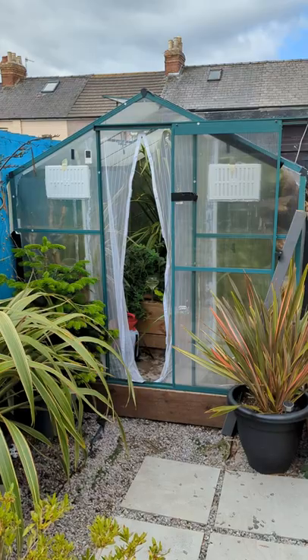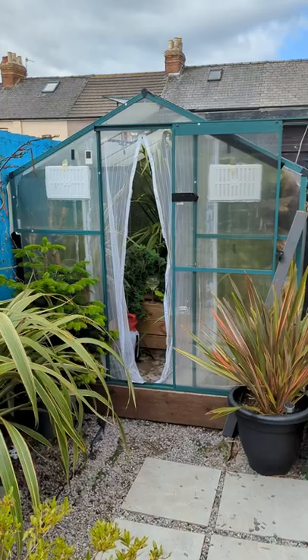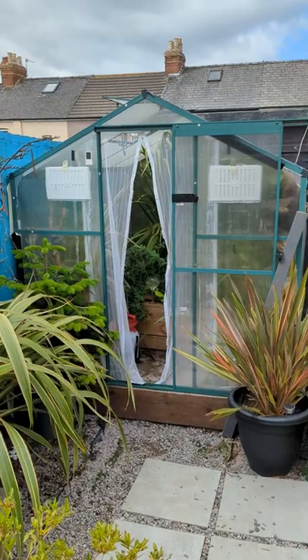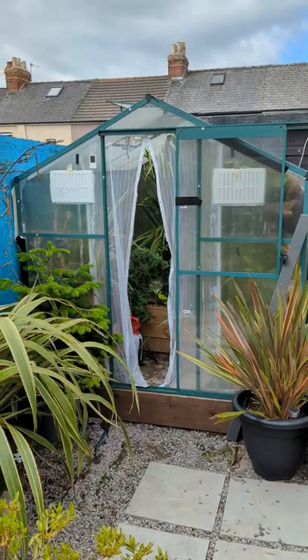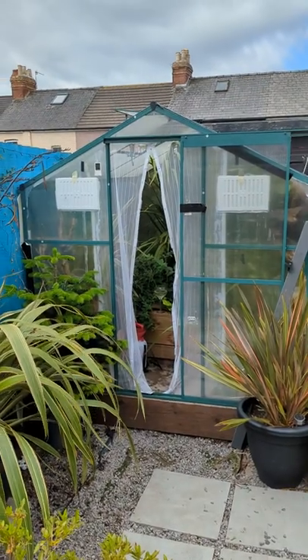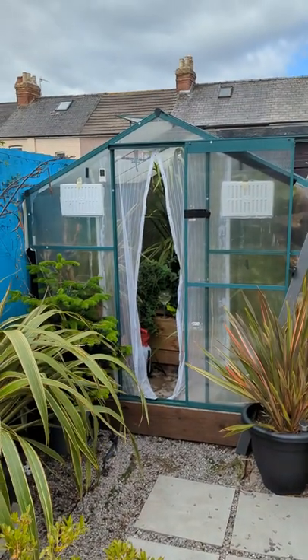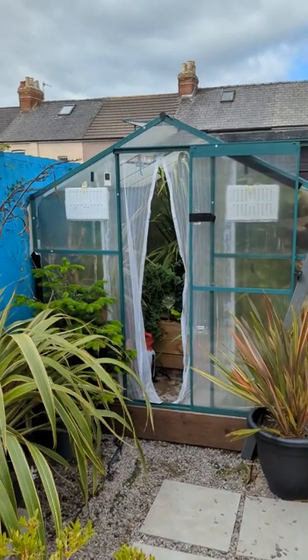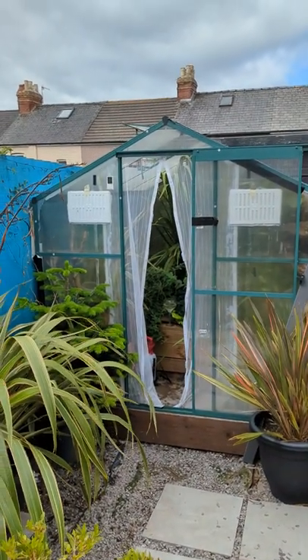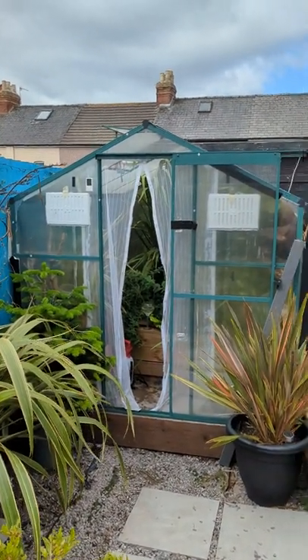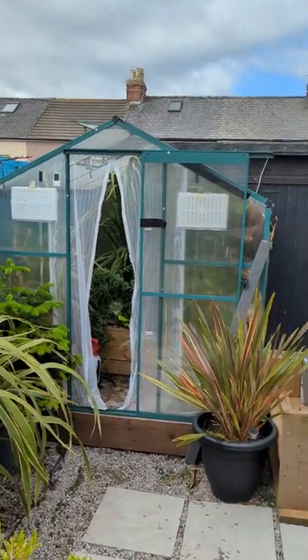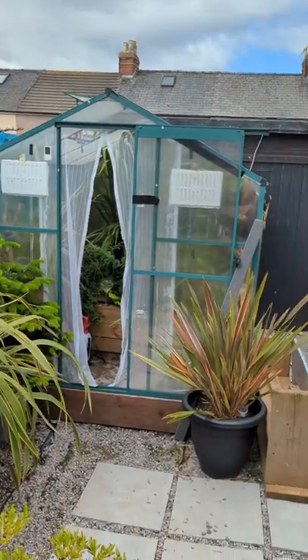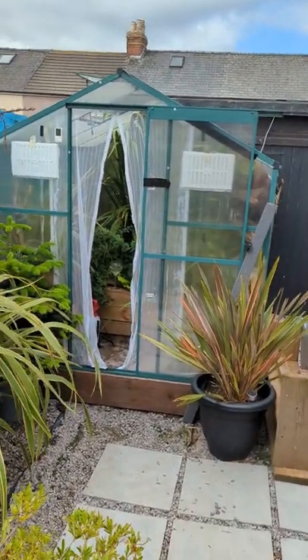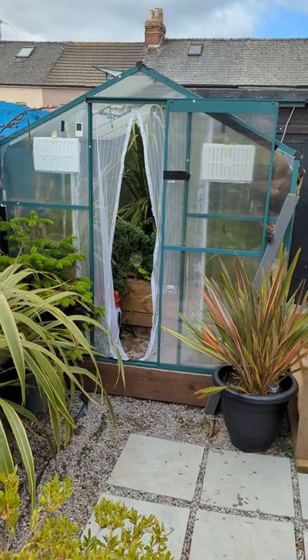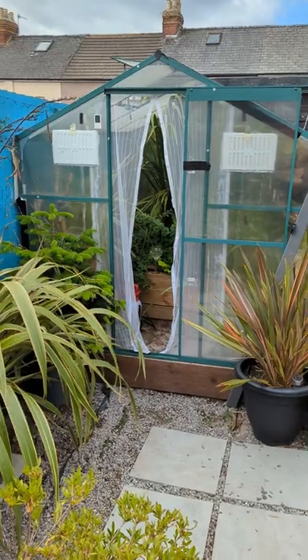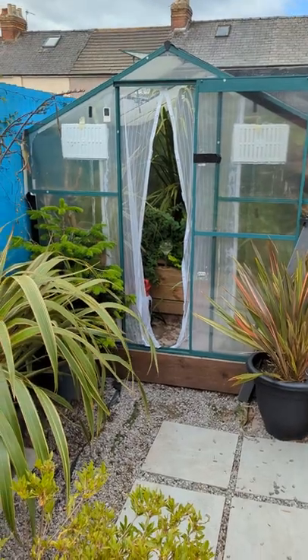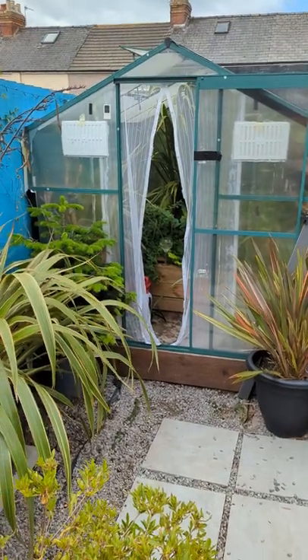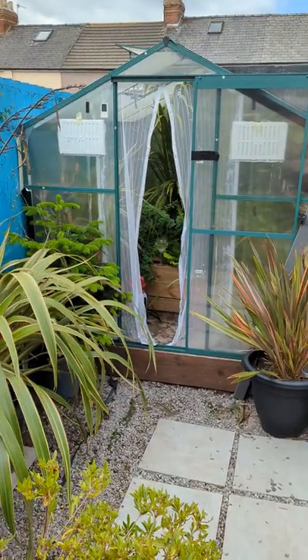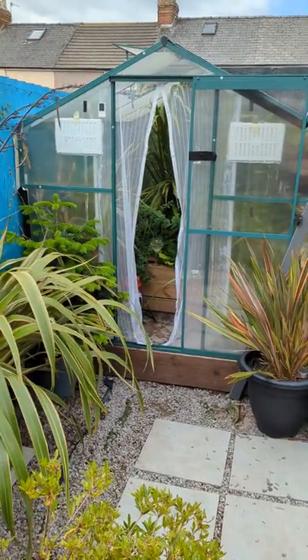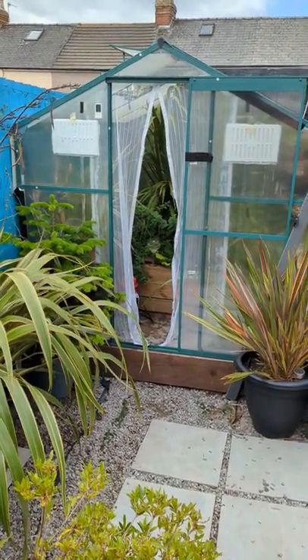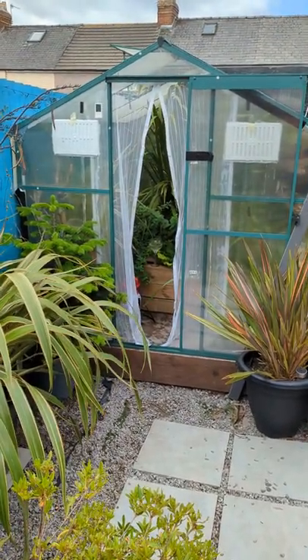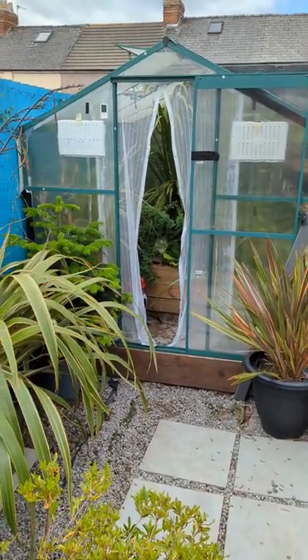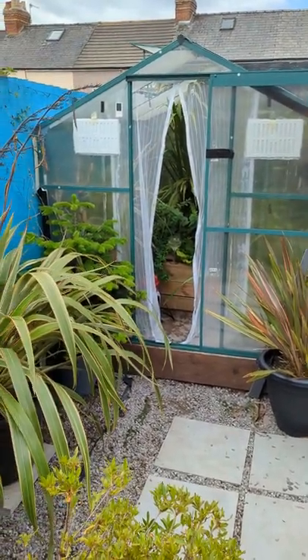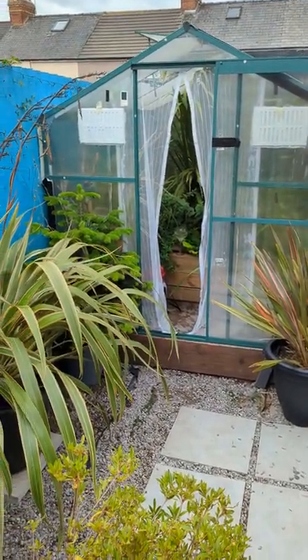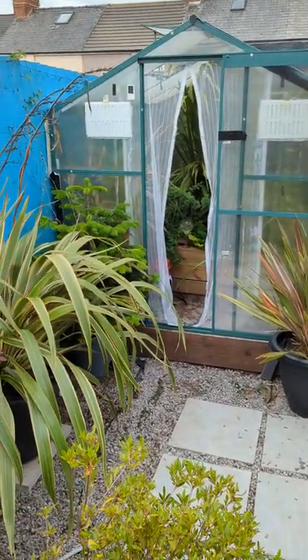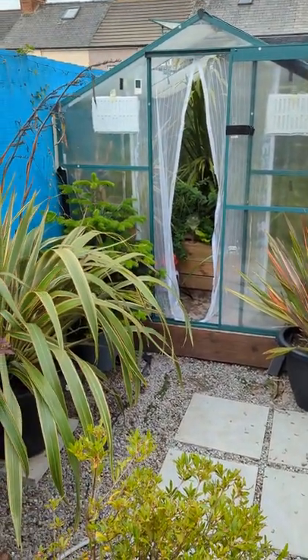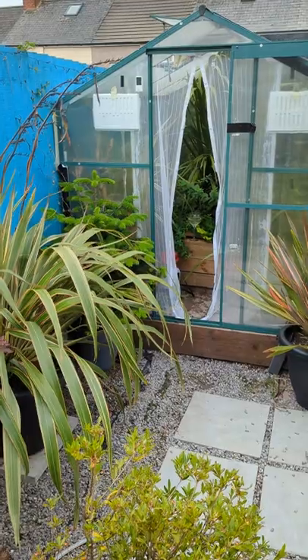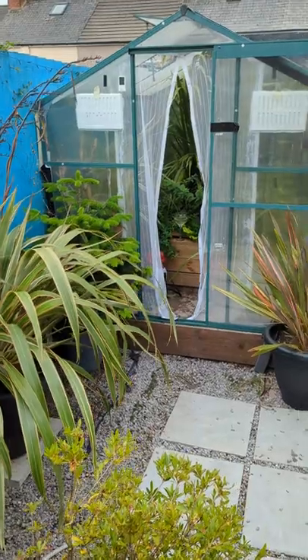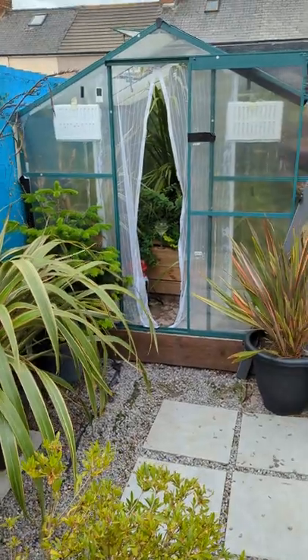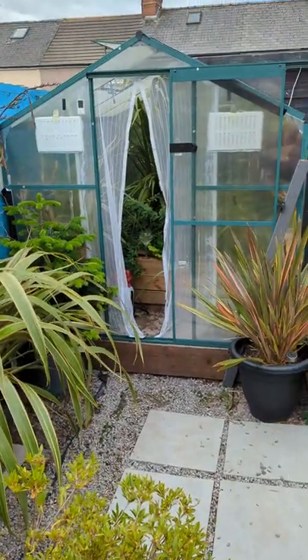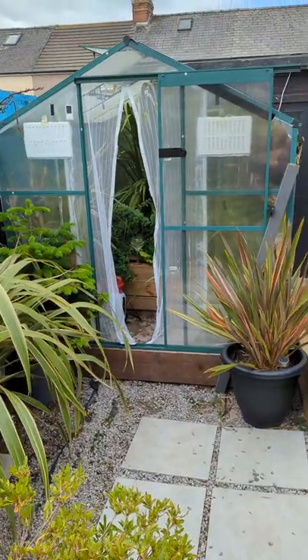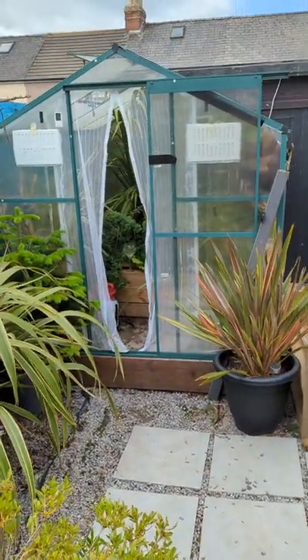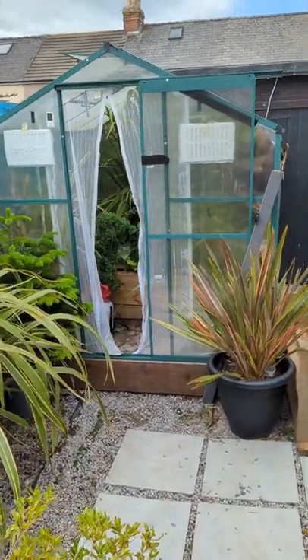I'm going to do a little greenhouse update today. I'm off with COVID — I've tested positive today, so I've come home. But it's given me a chance to sort out the greenhouse because it's a bit overgrown.